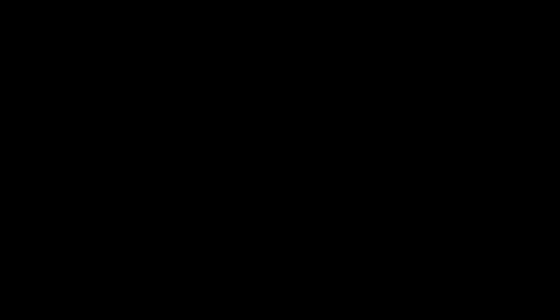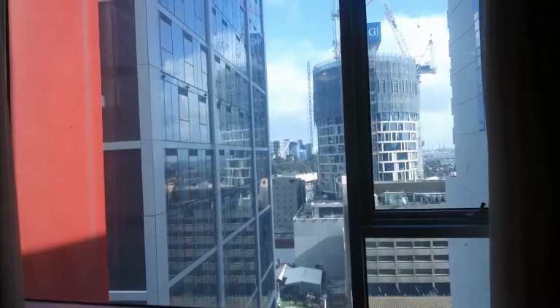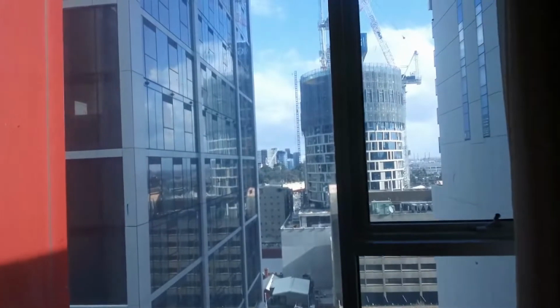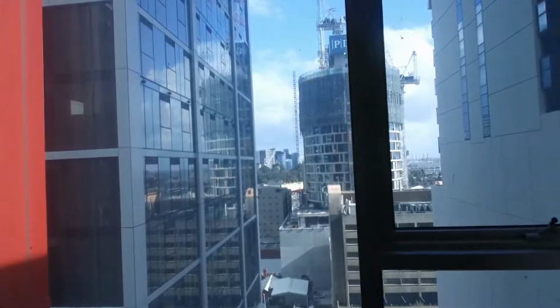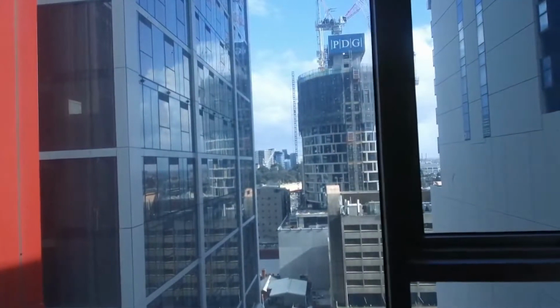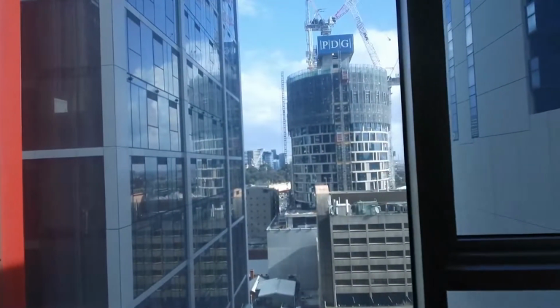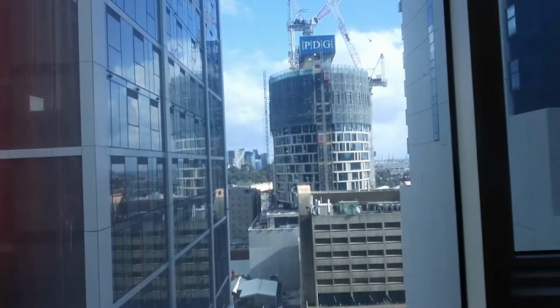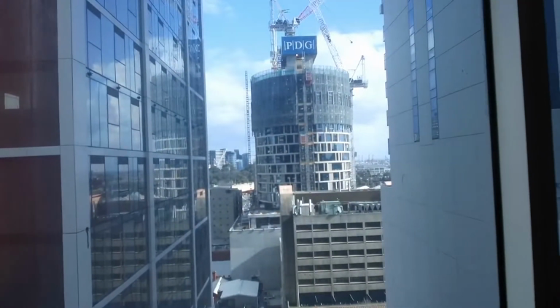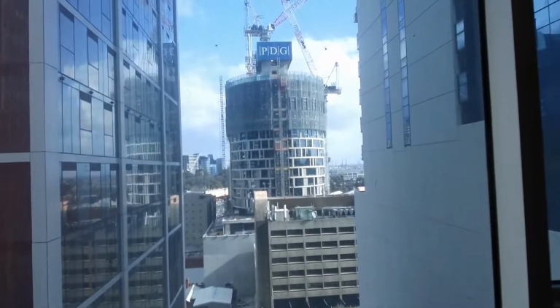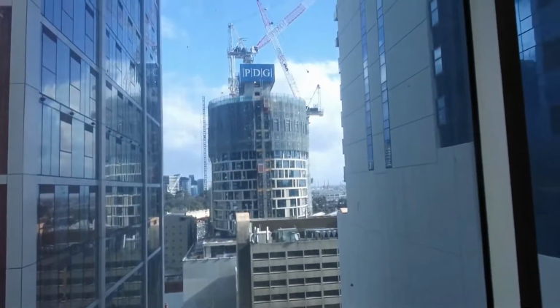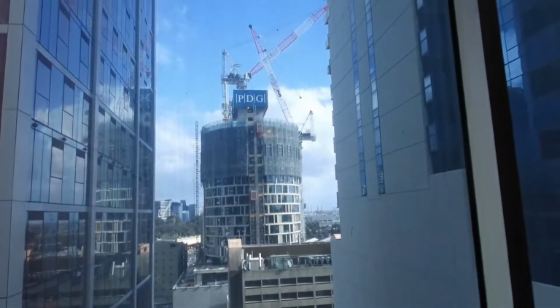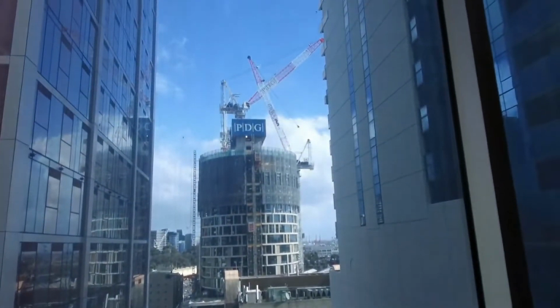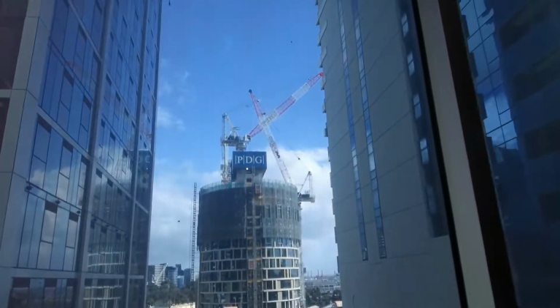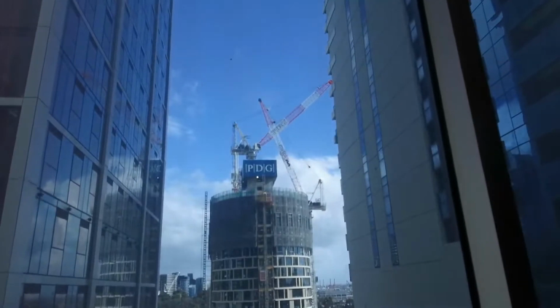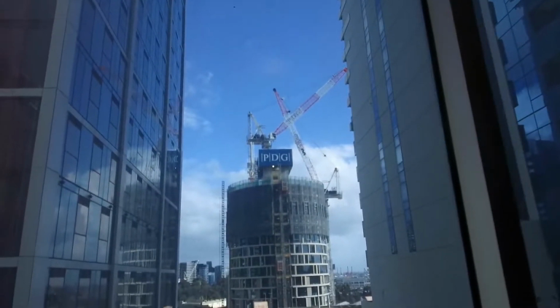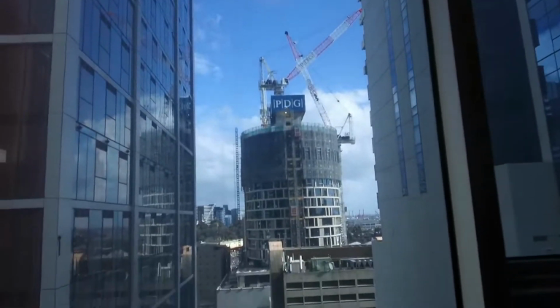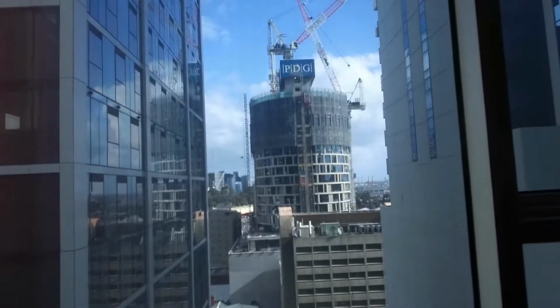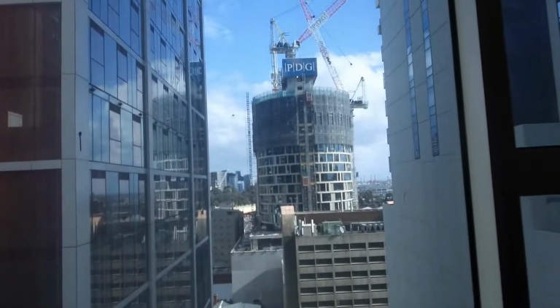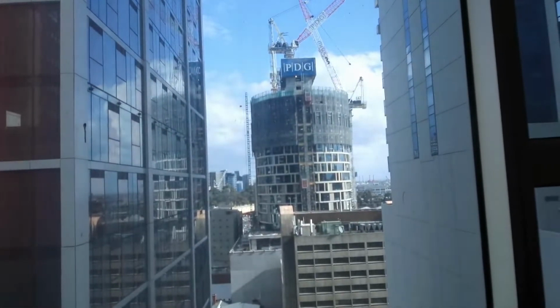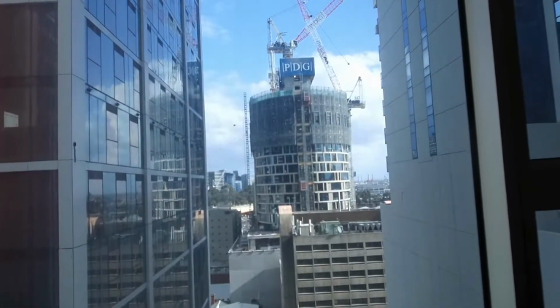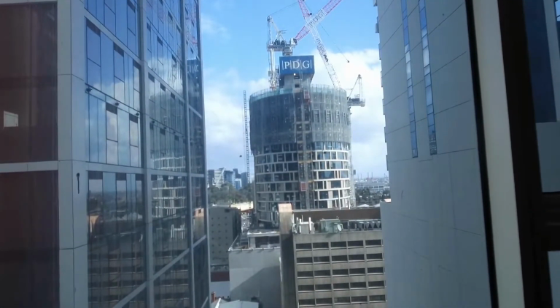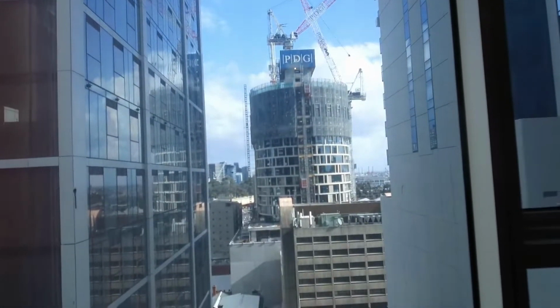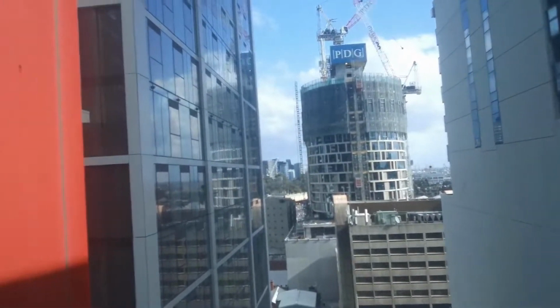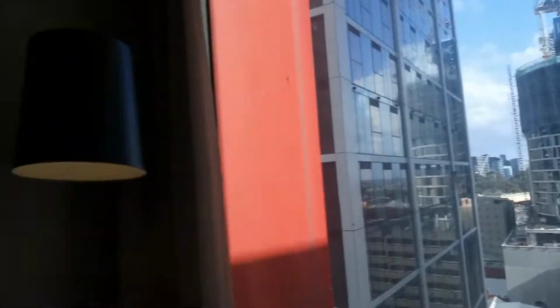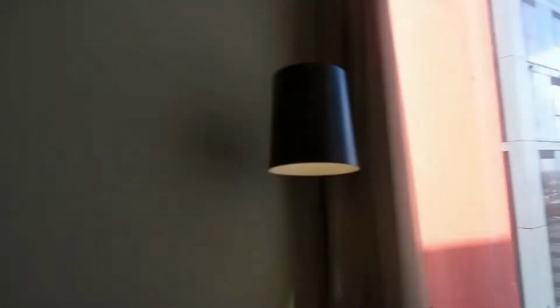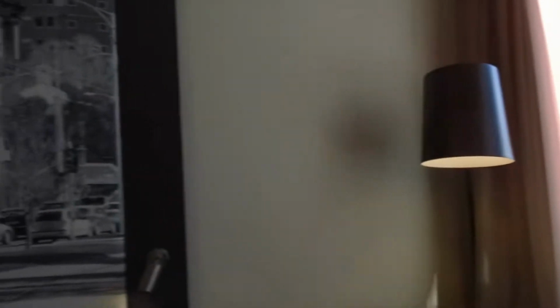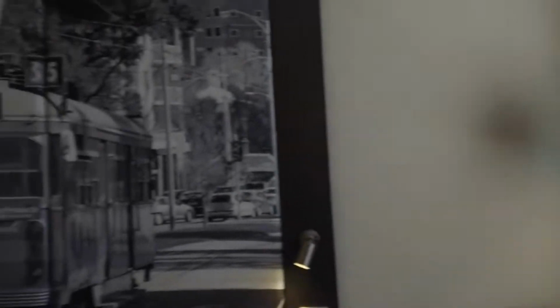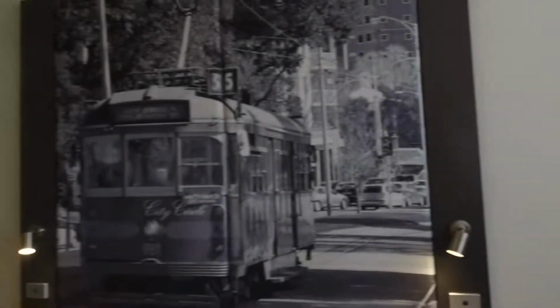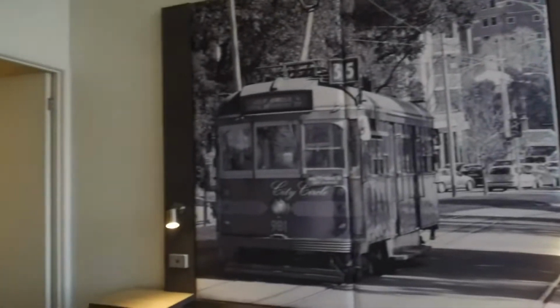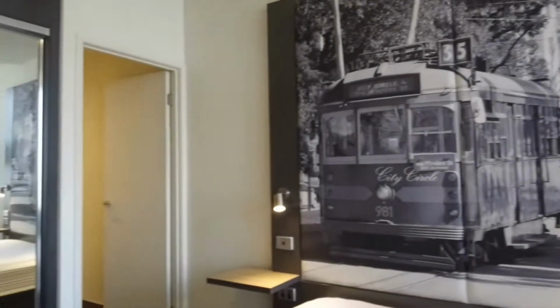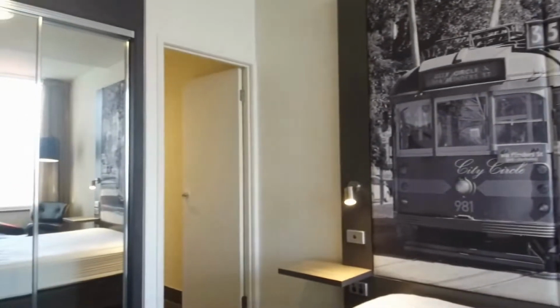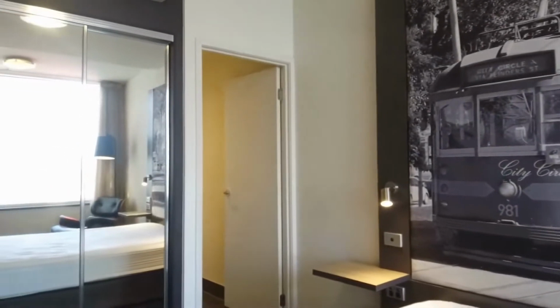My name is Steven Fitzsimons from Melbourne Real Estate and this is apartment 1209 at 43 Therry Street in Melbourne. It's a studio apartment located in the heart of Melbourne, just around the corner from the Melbourne Queen Victoria markets.